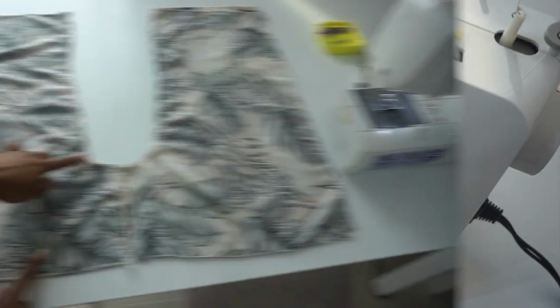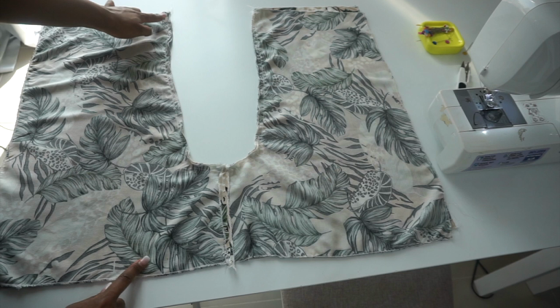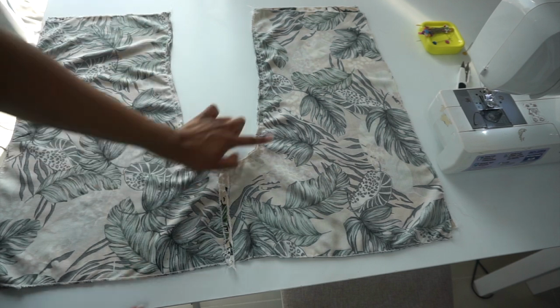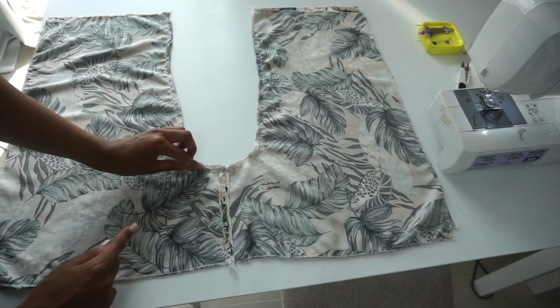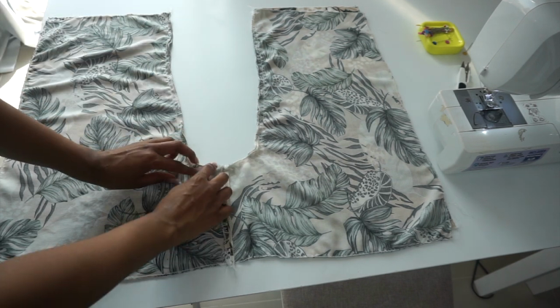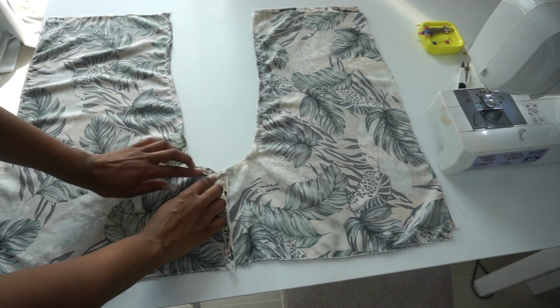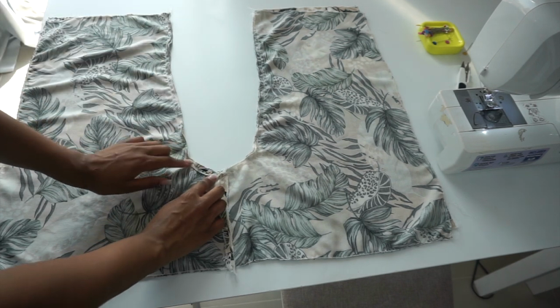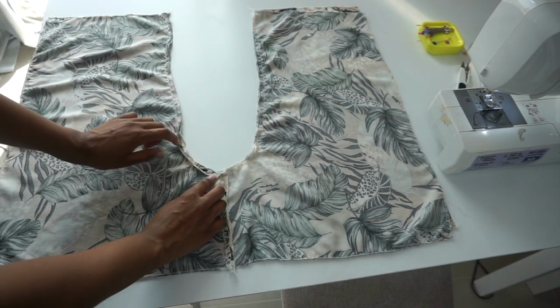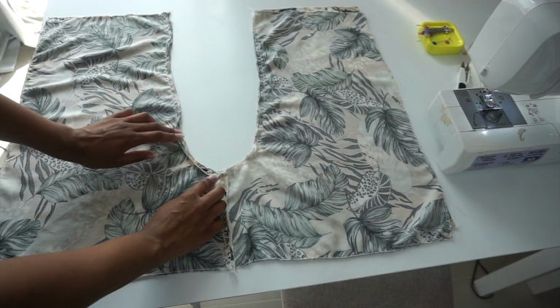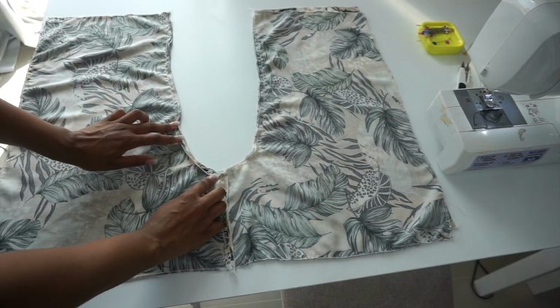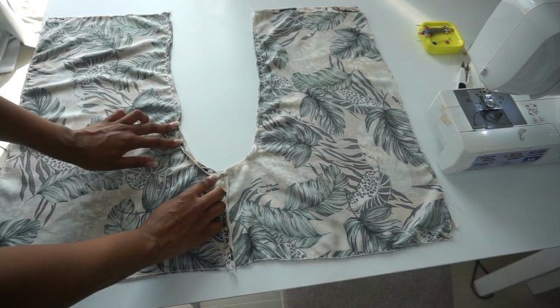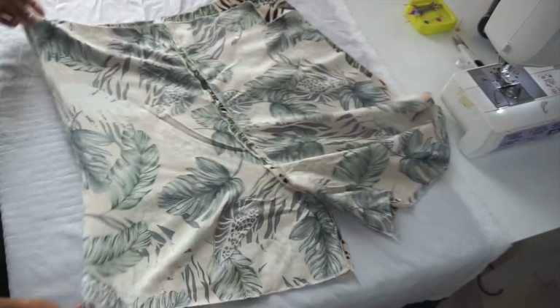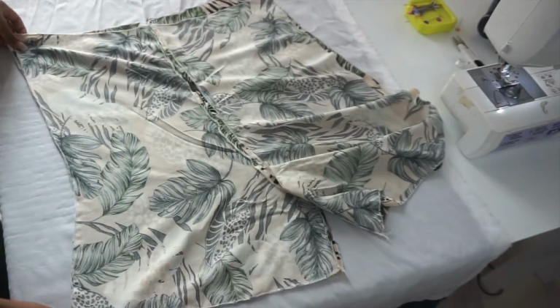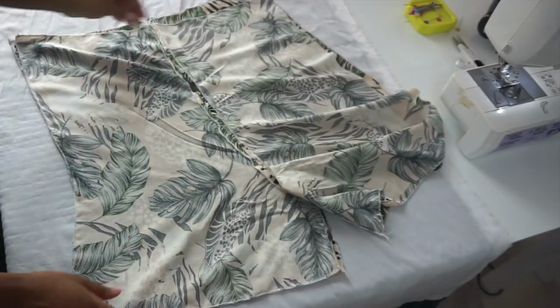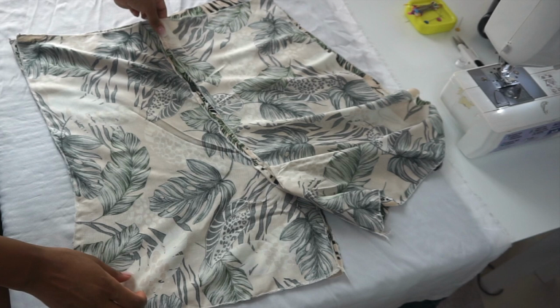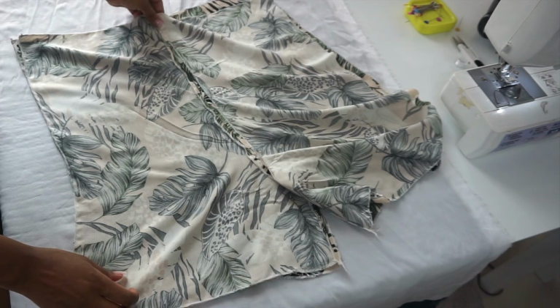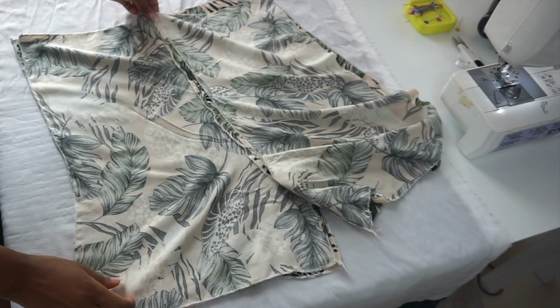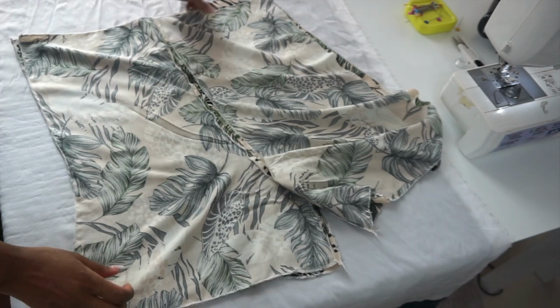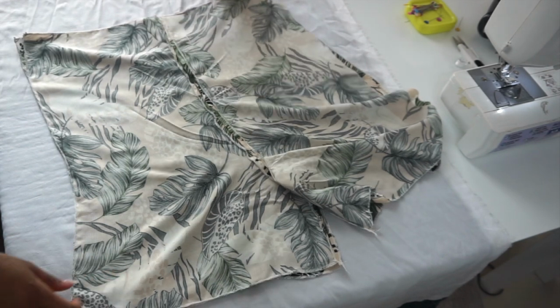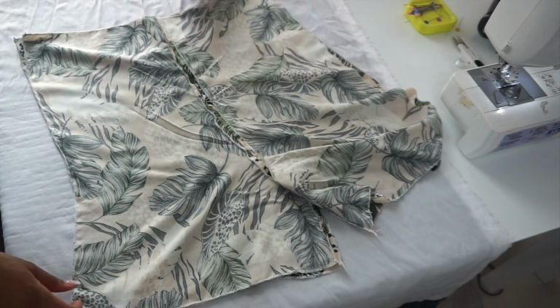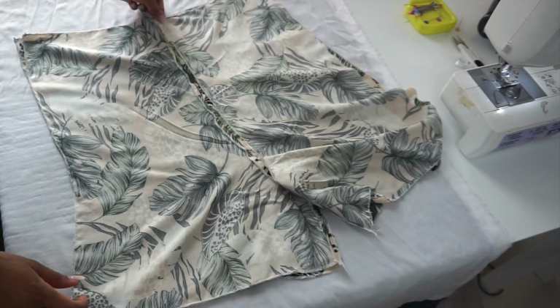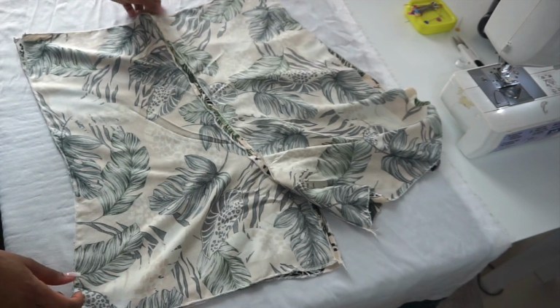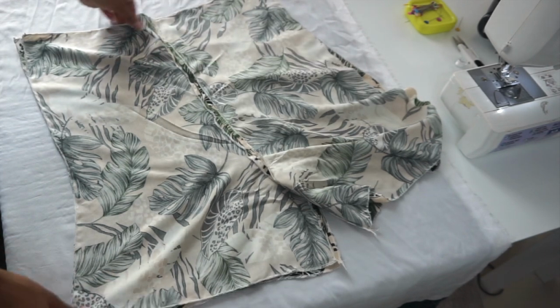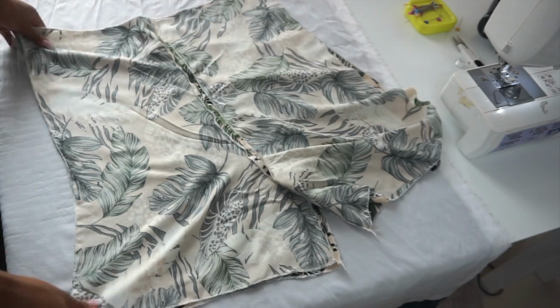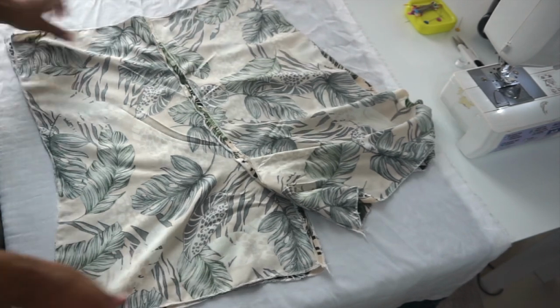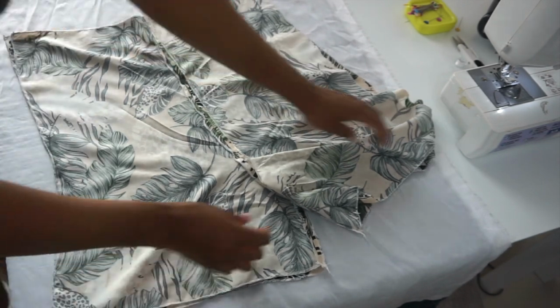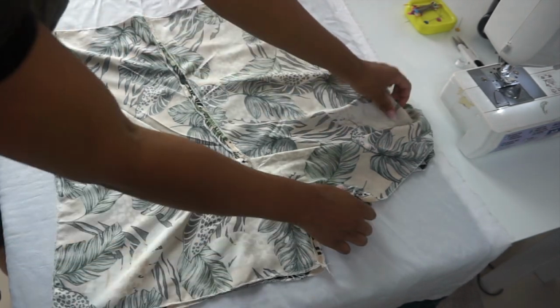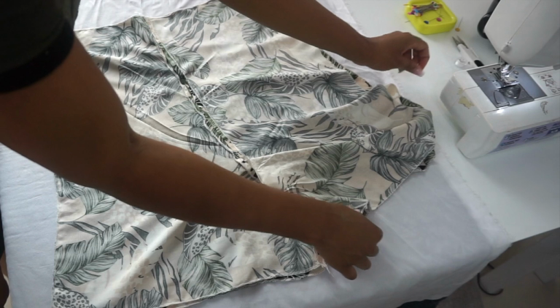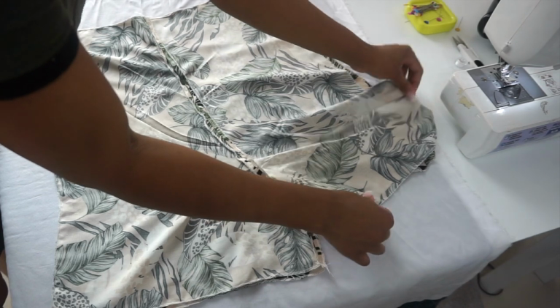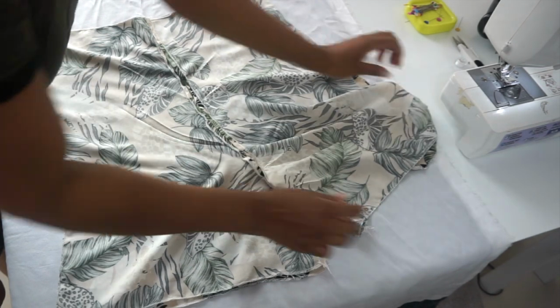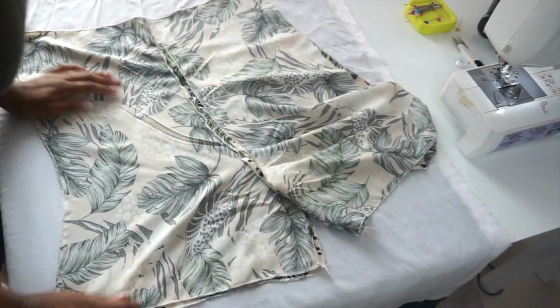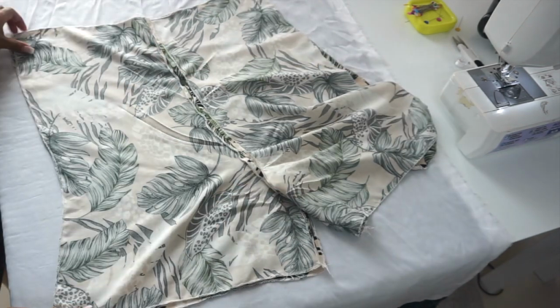After sewing, we are going to iron open our seams. This is how it looks after ironing and you can see our shorts are already taking shape. Next we are going to add our pockets to the sides.